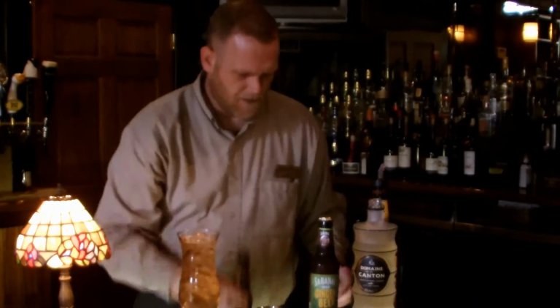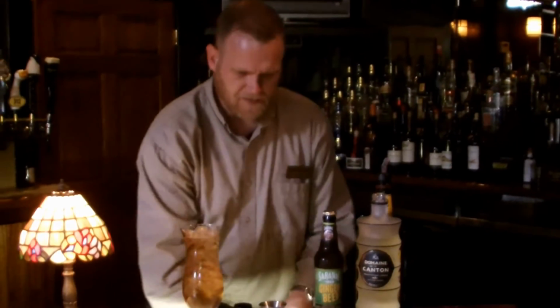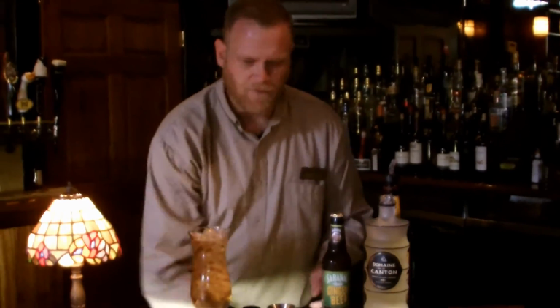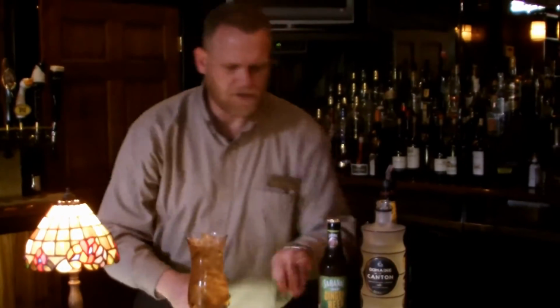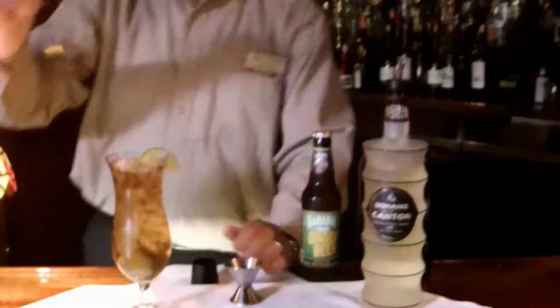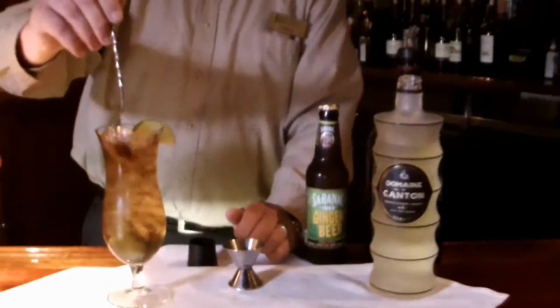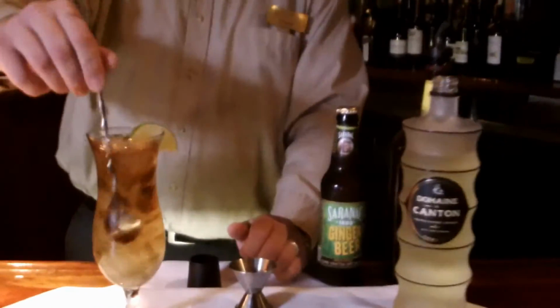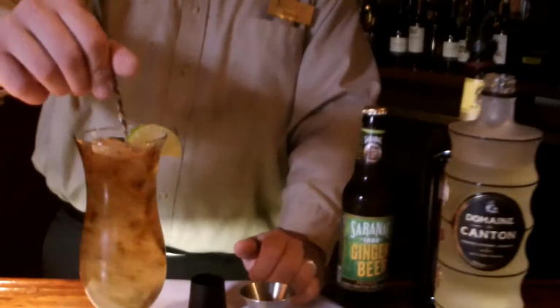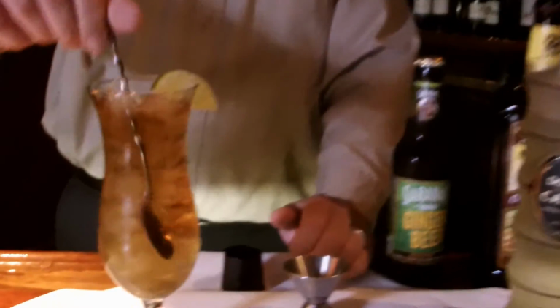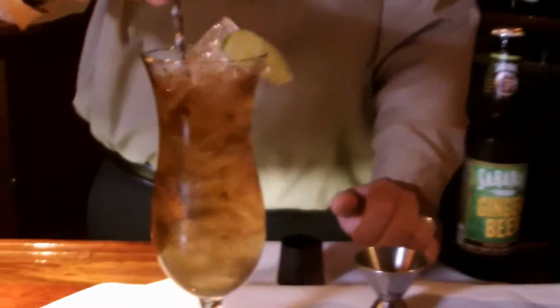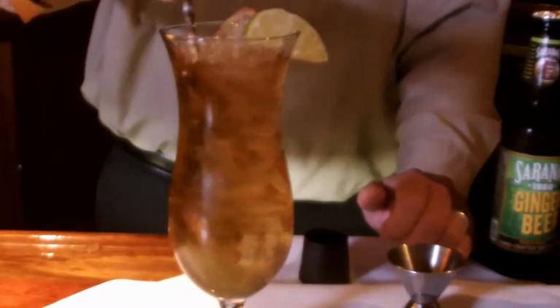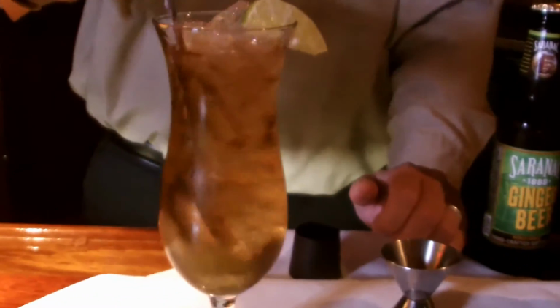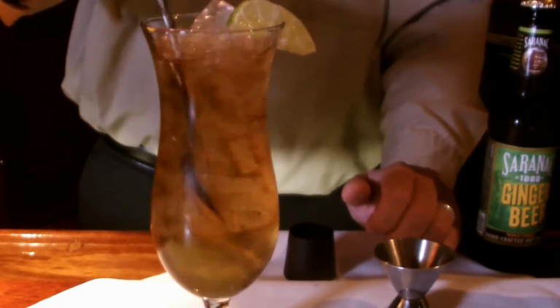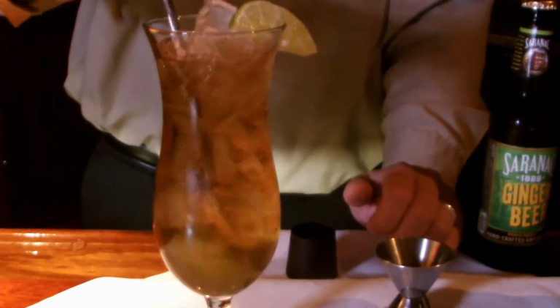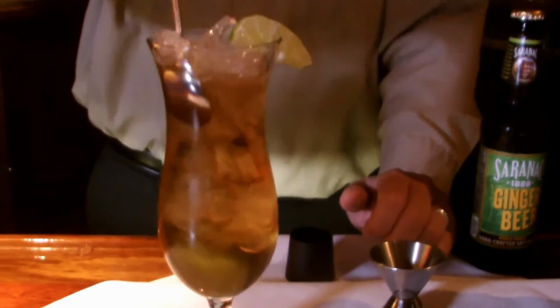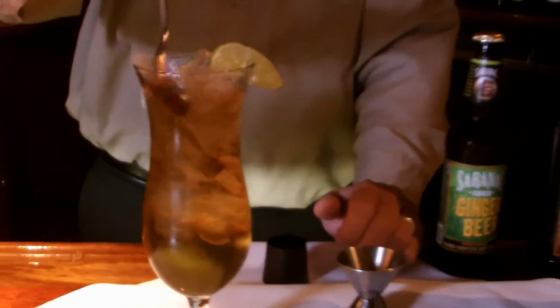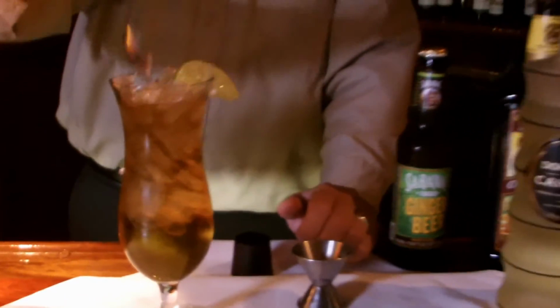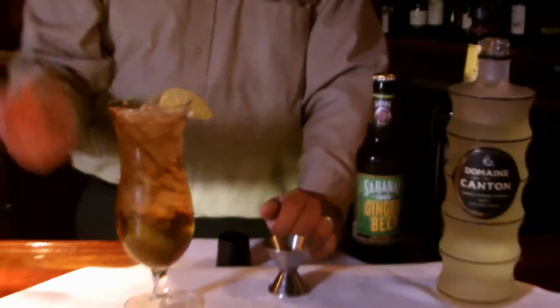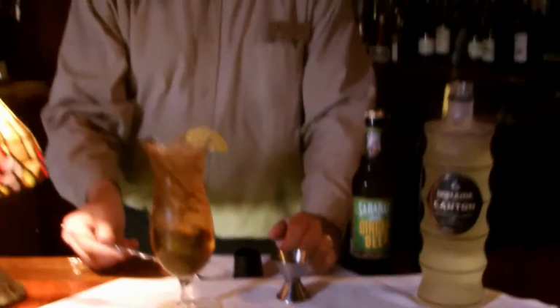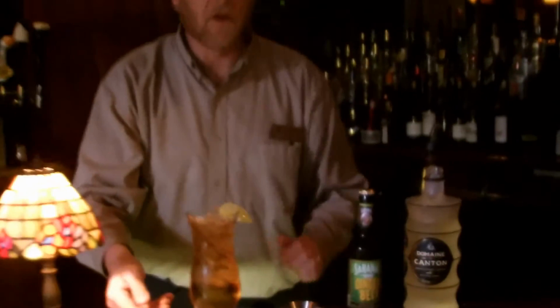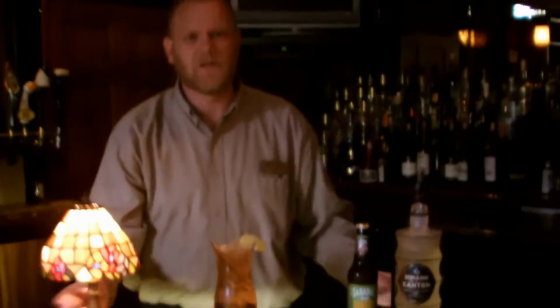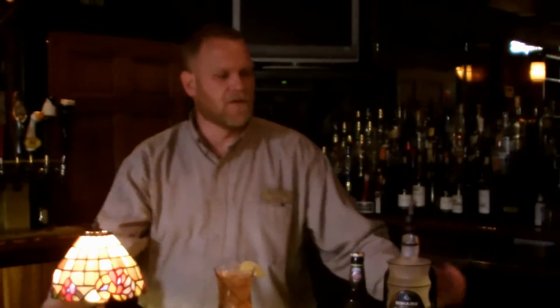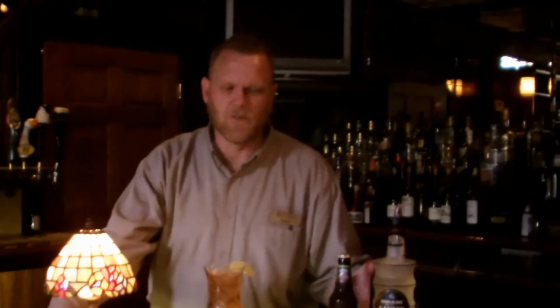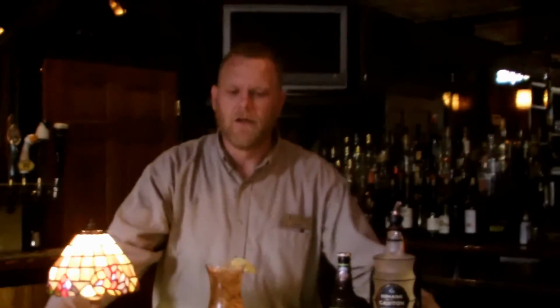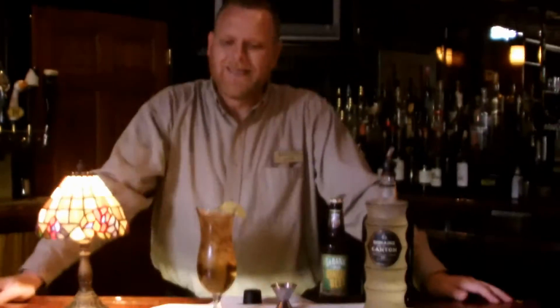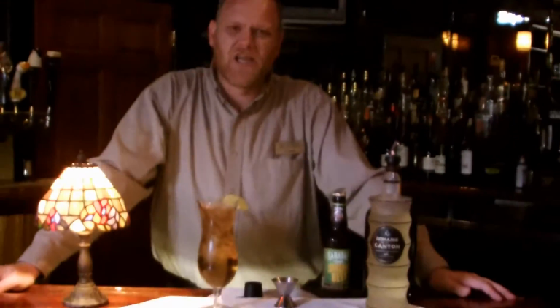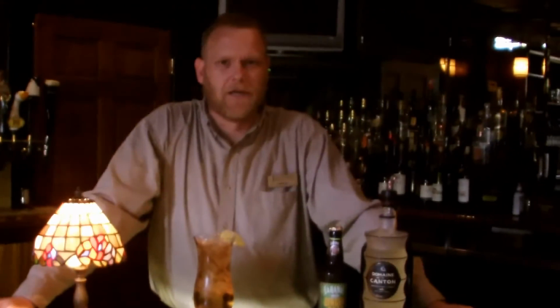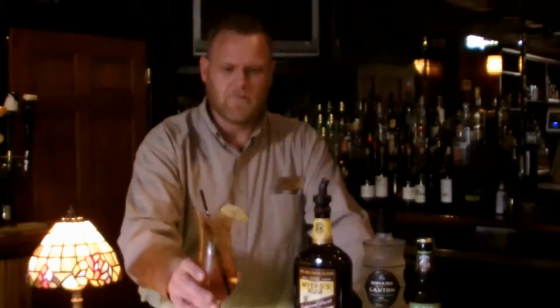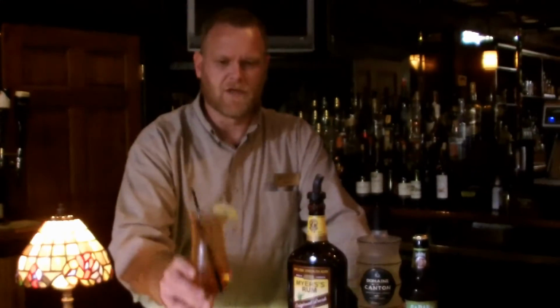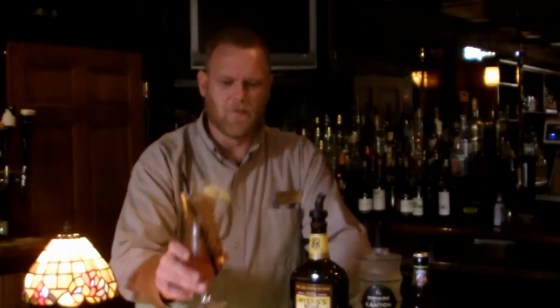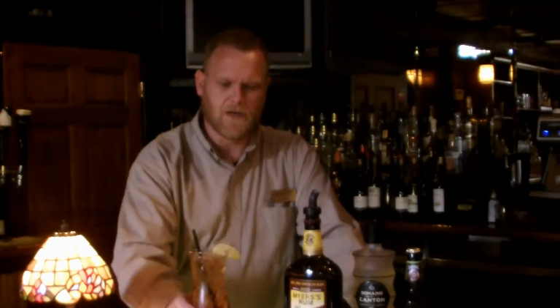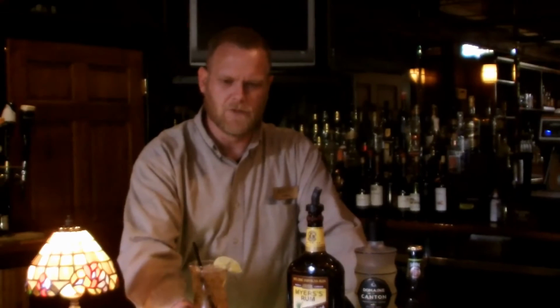This is a great refreshing drink, and of course with the carbonation and the ginger beer, you can't shake that drink. This is a great Labor Day drink, enjoy.